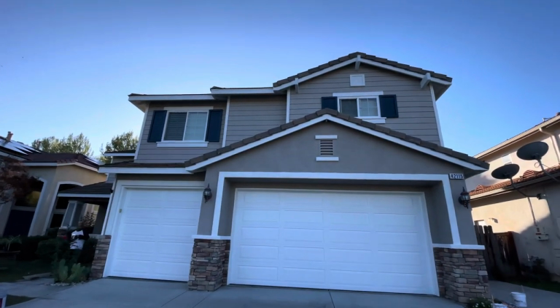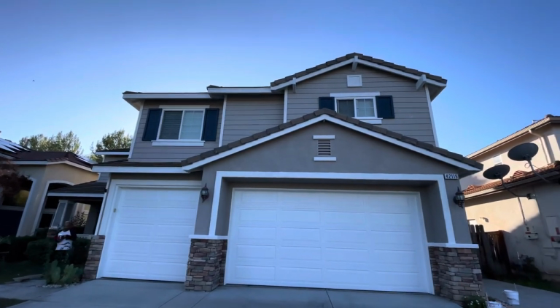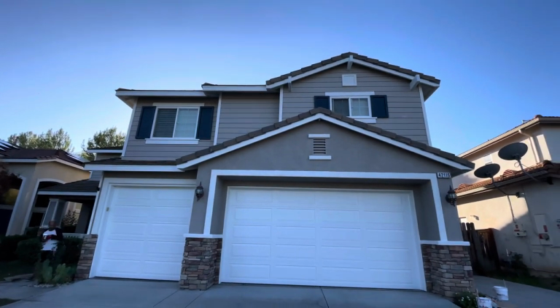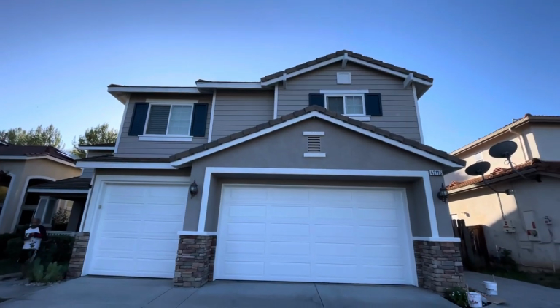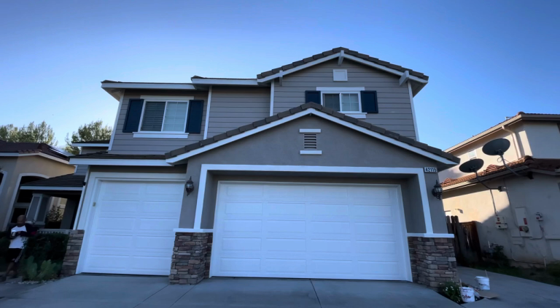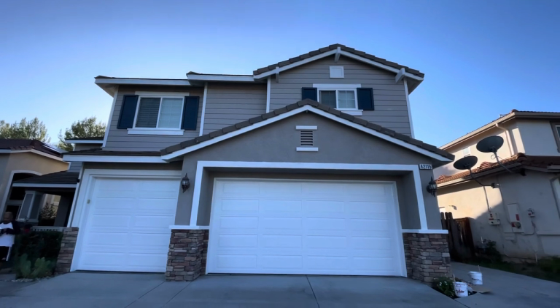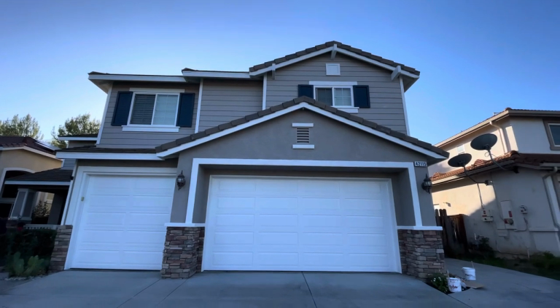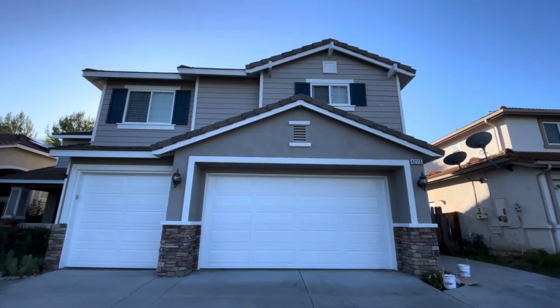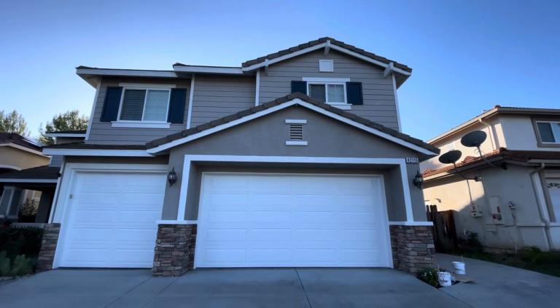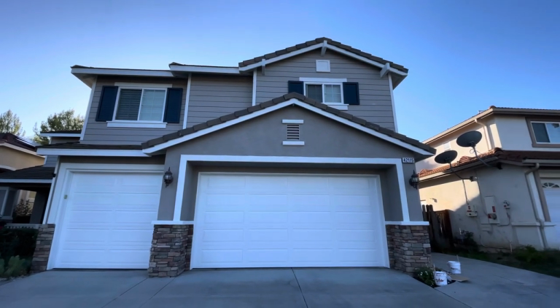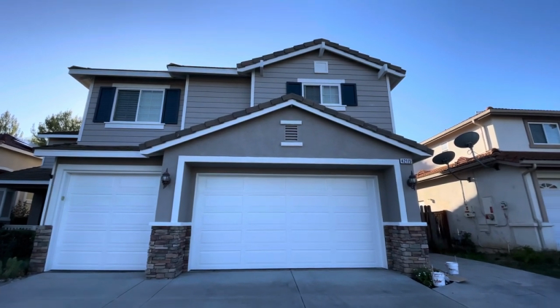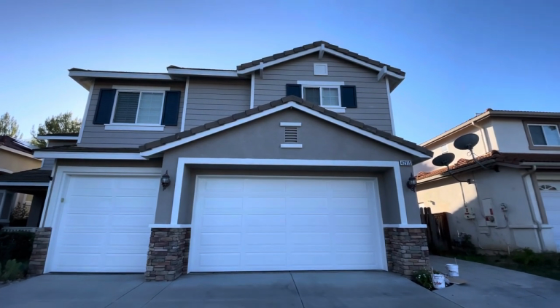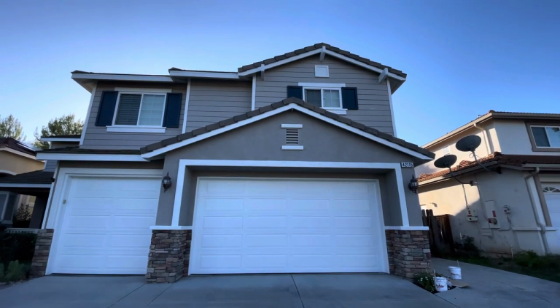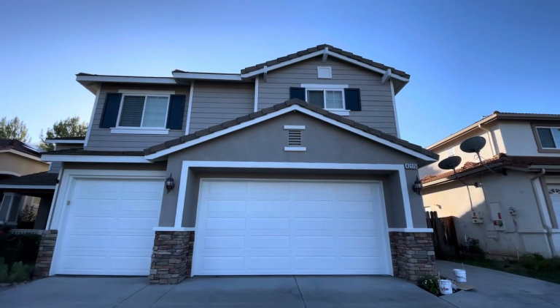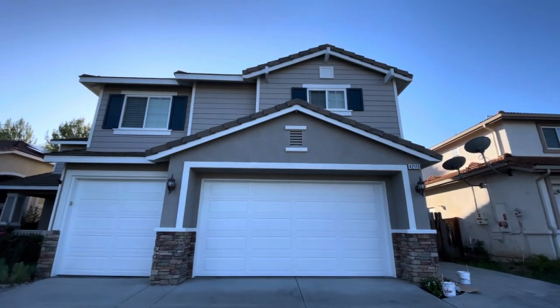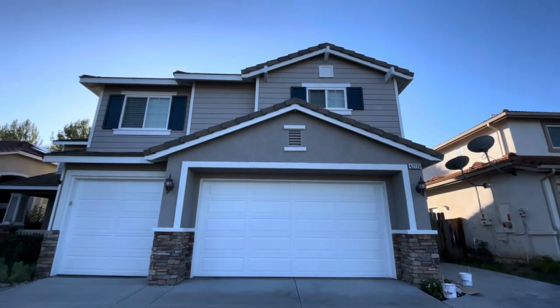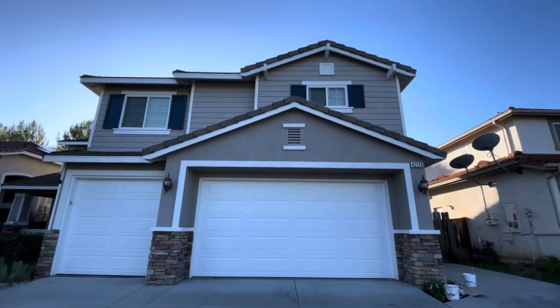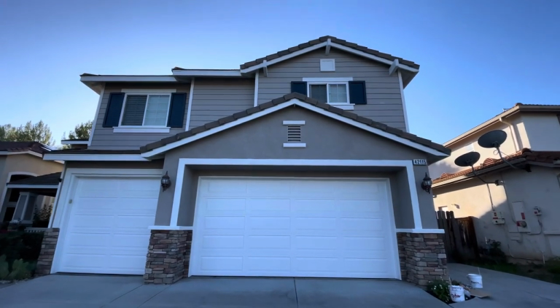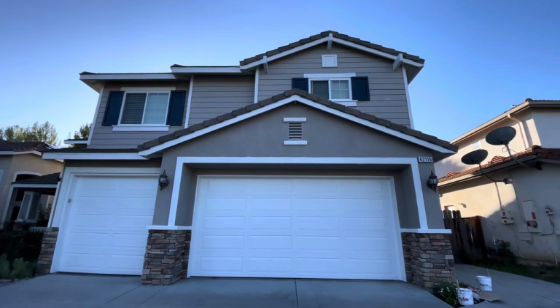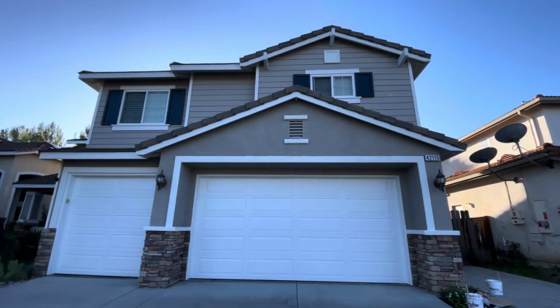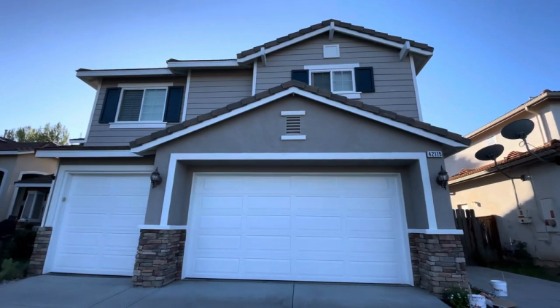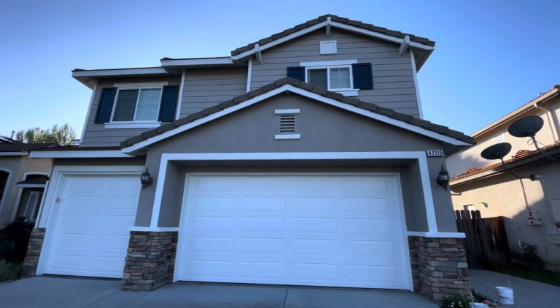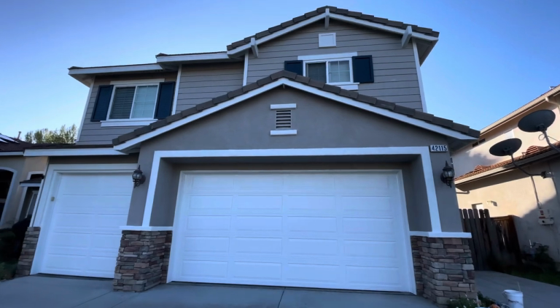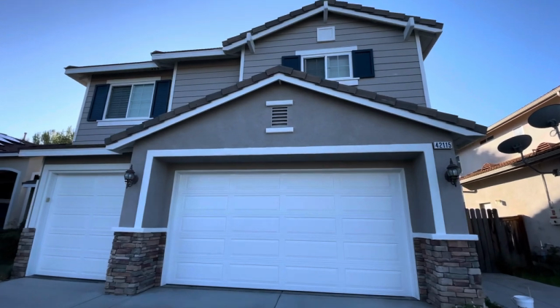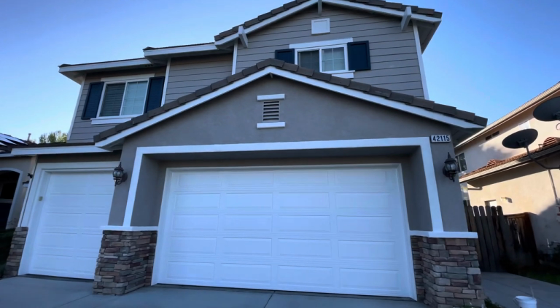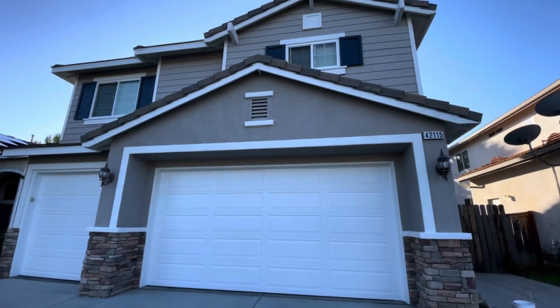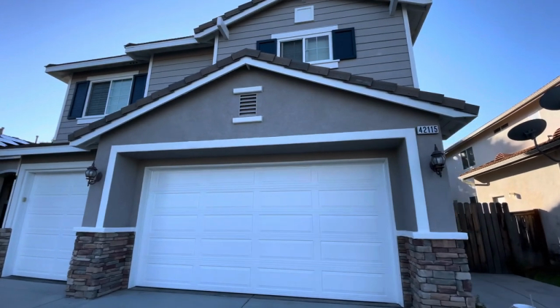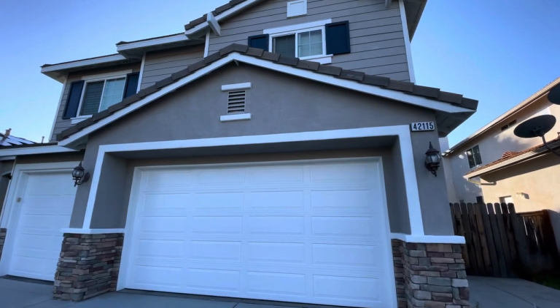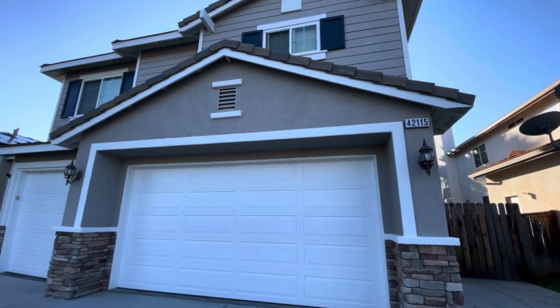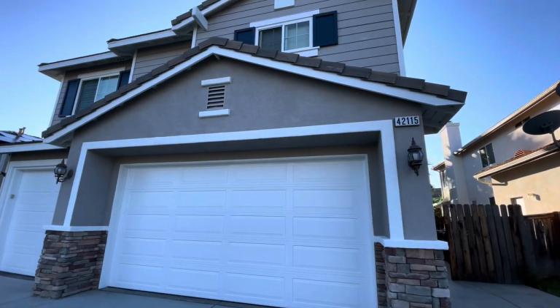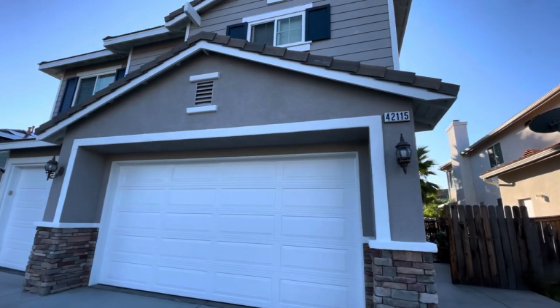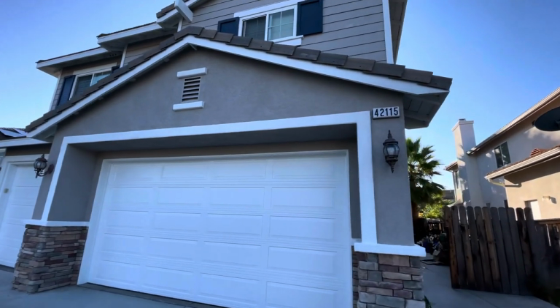We did Alabaster on all the white trim, and Sea Serpent for the shutters and front door. As you can see it all looks good. We did a full pressure wash and stucco patch everywhere.